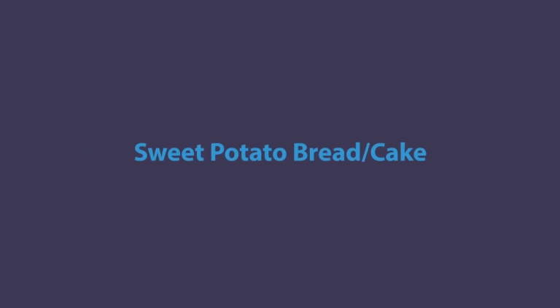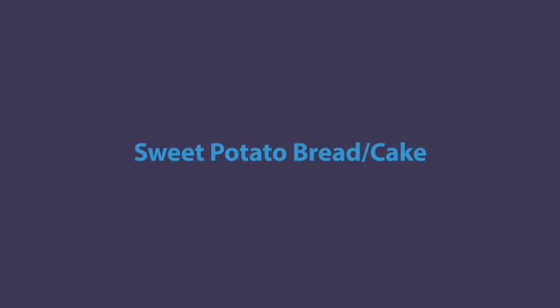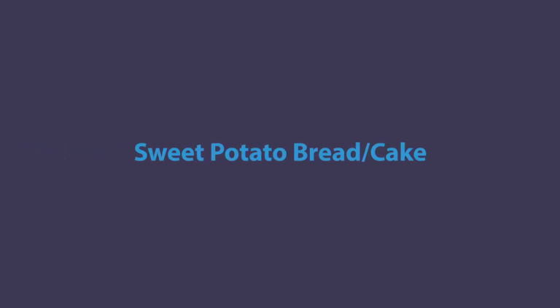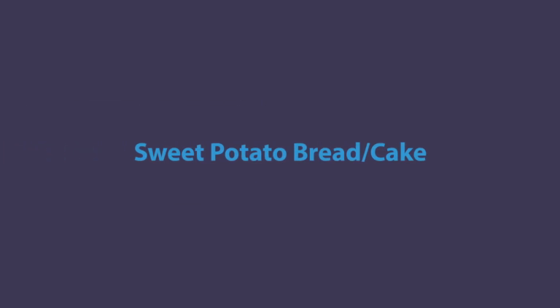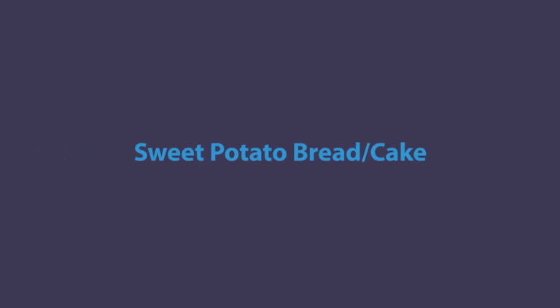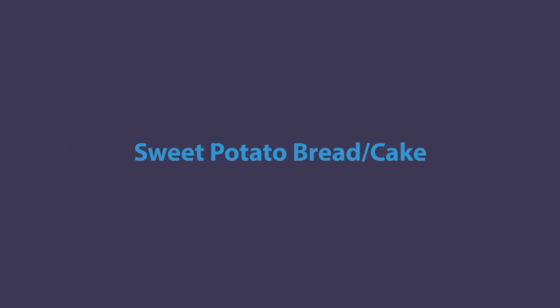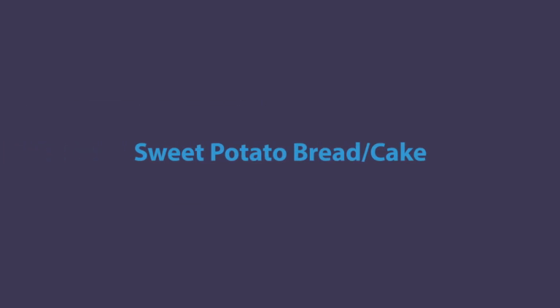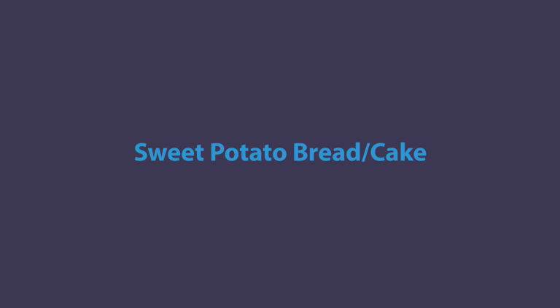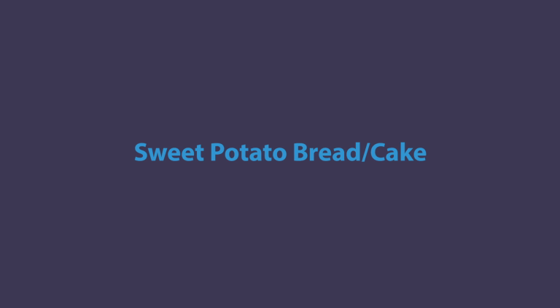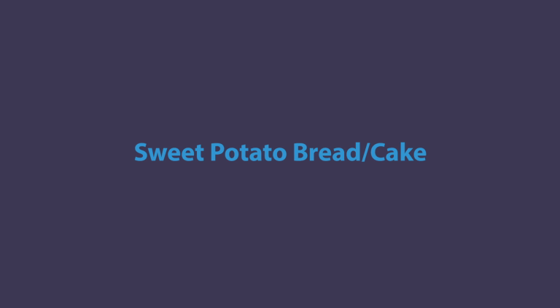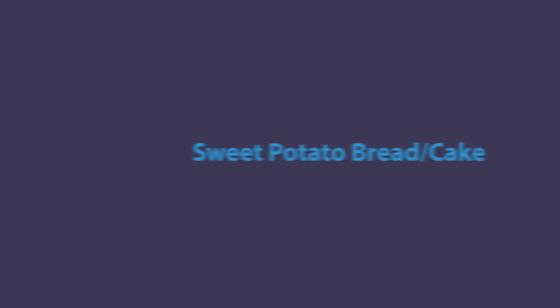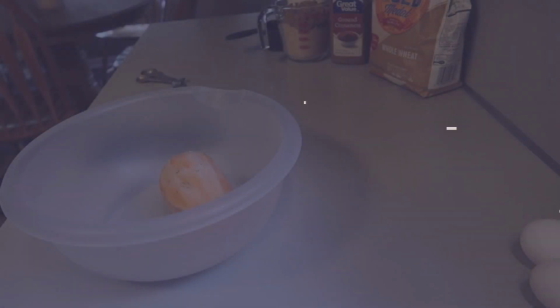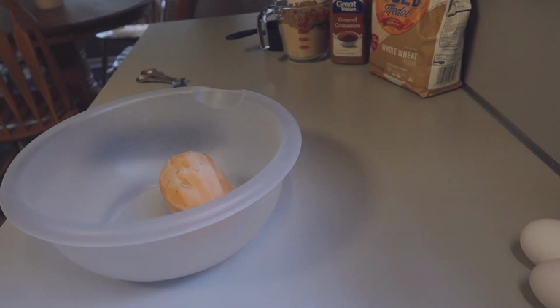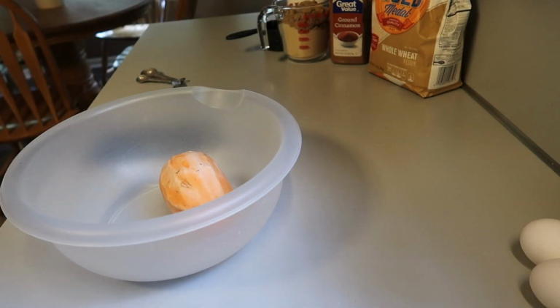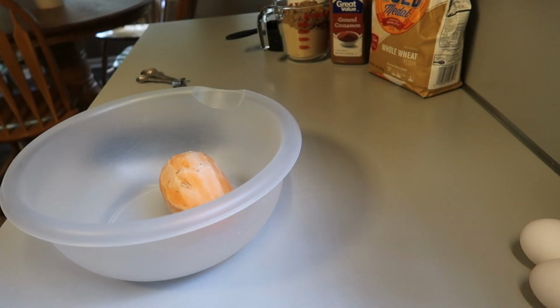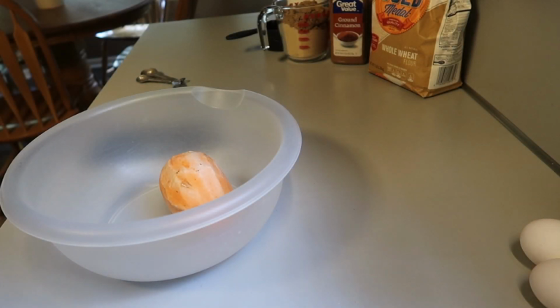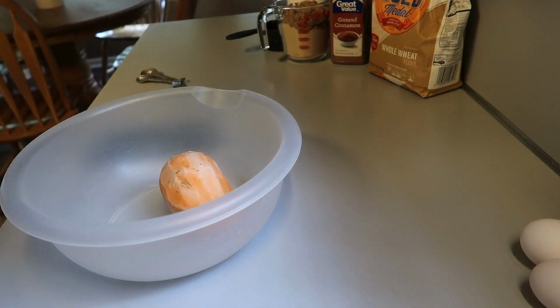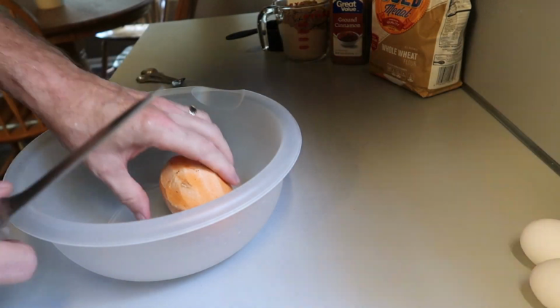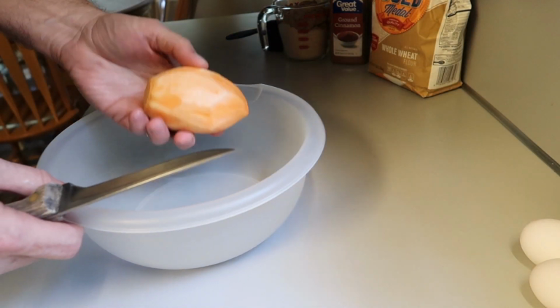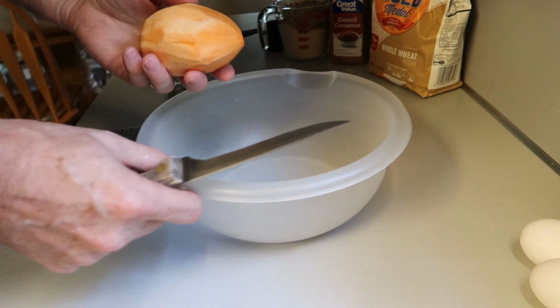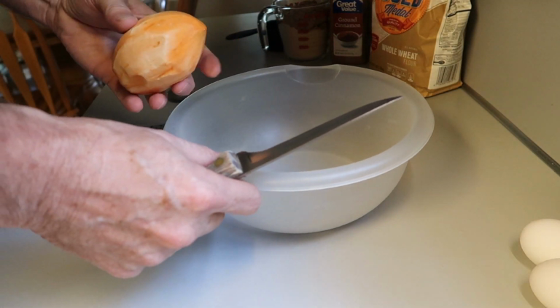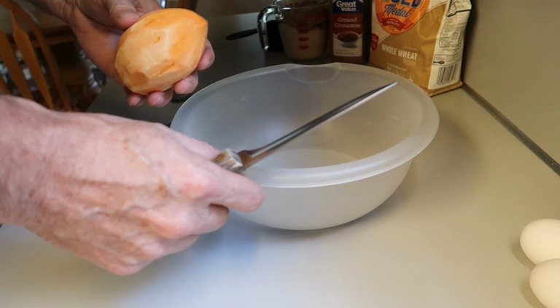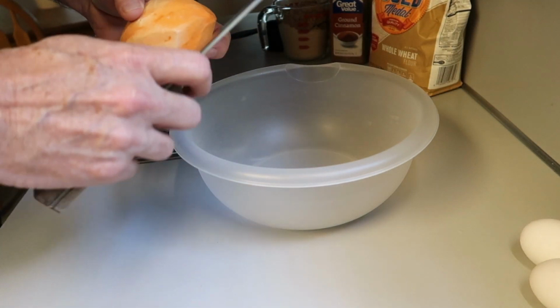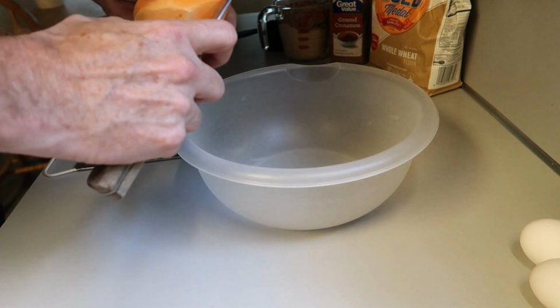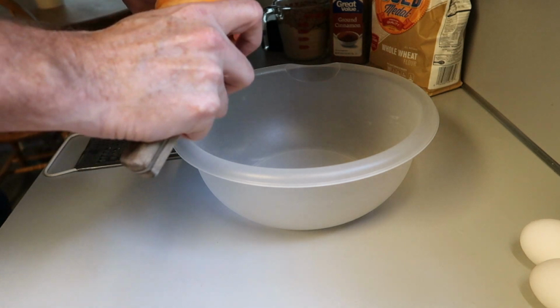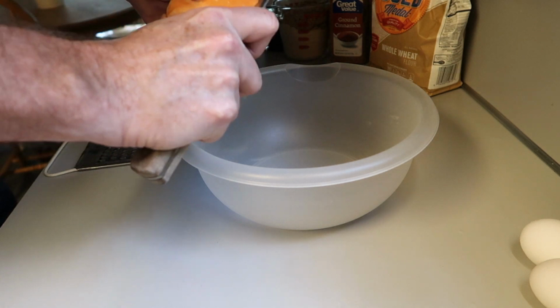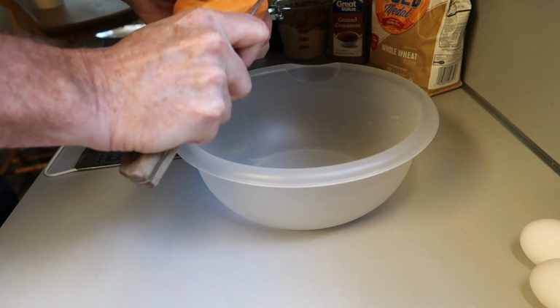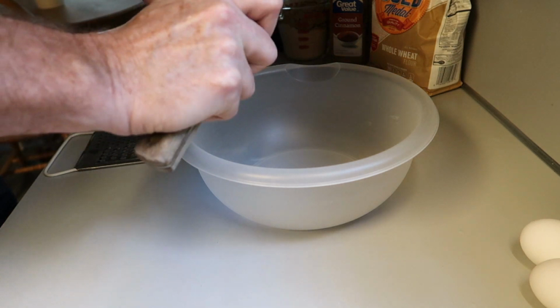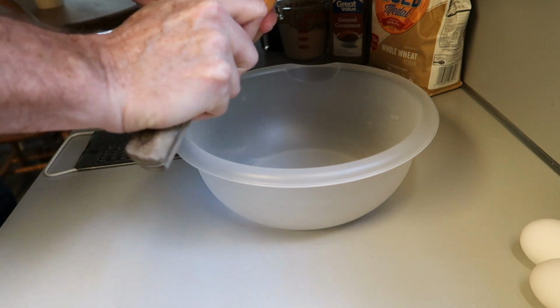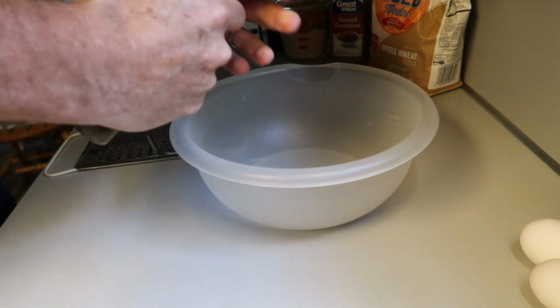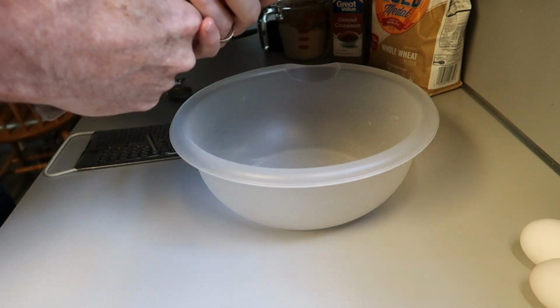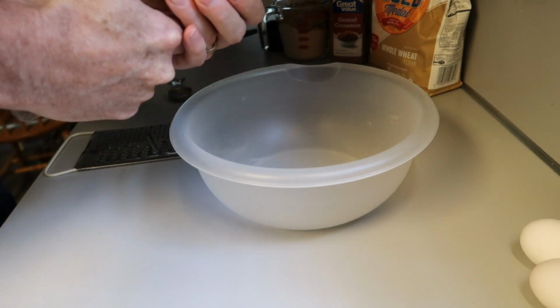Hey everybody, this is a very simple sweet potato bread or cake recipe. I hope you like it. Sometimes you have that last sweet potato leftover and what can you do with it? Well, I hope you give this a try.